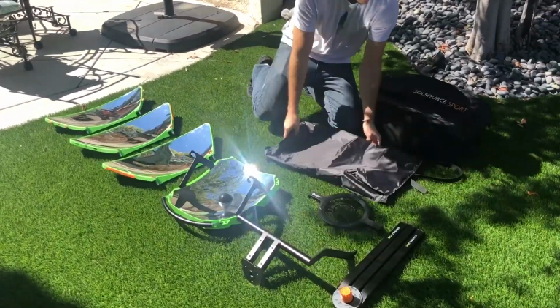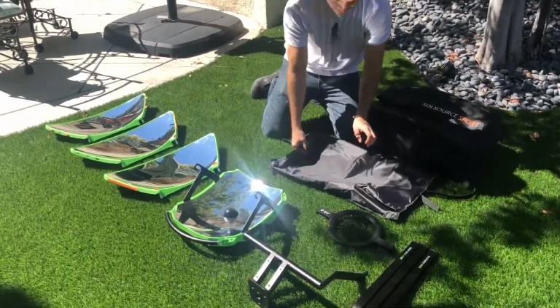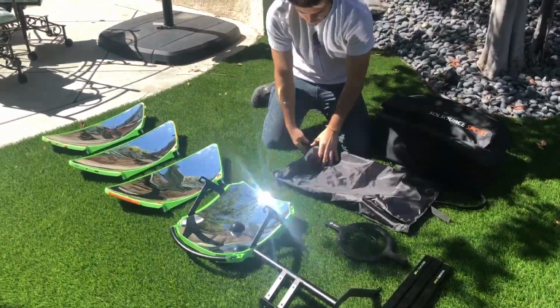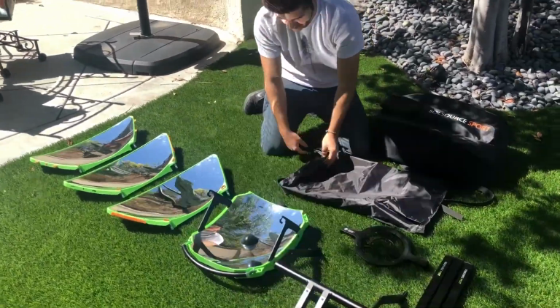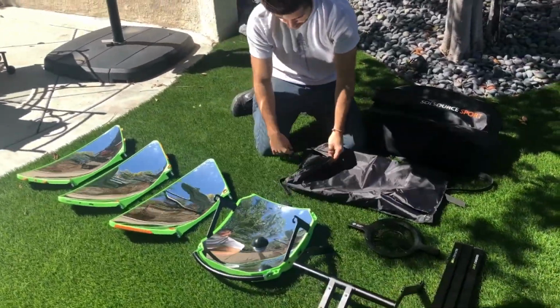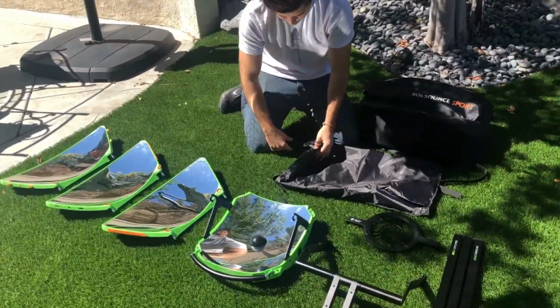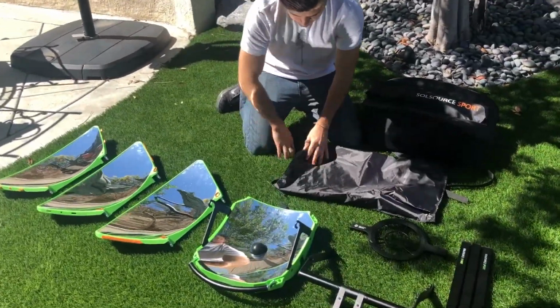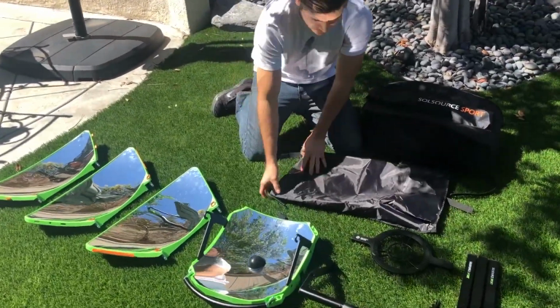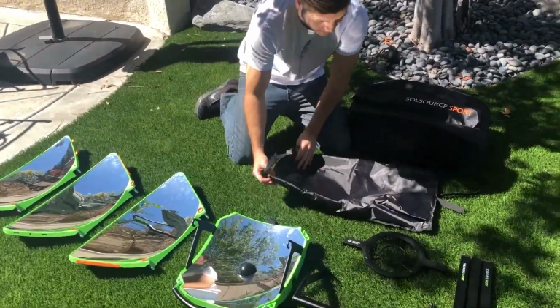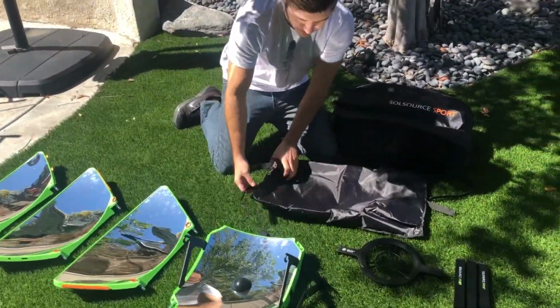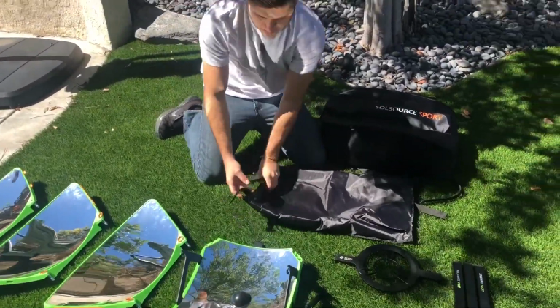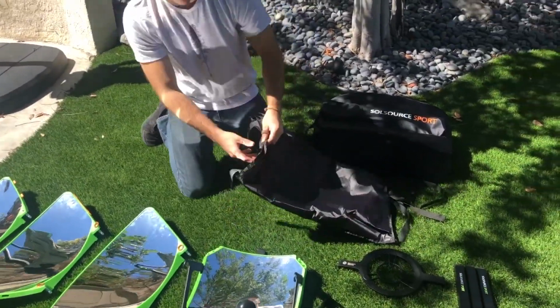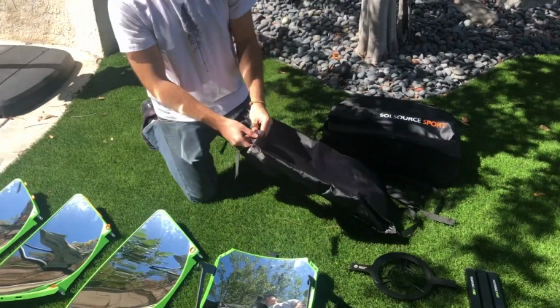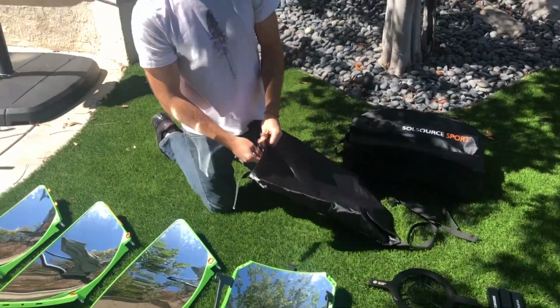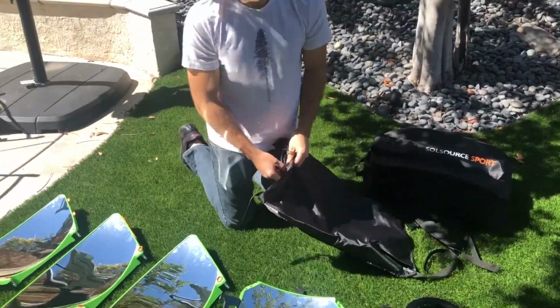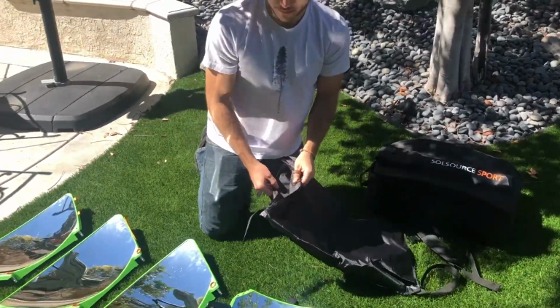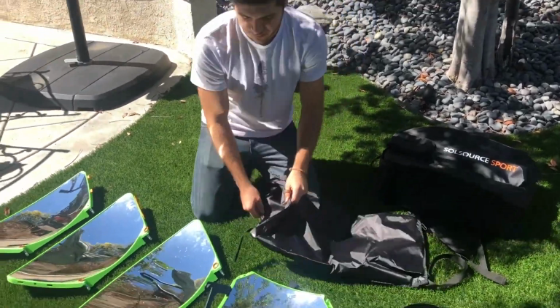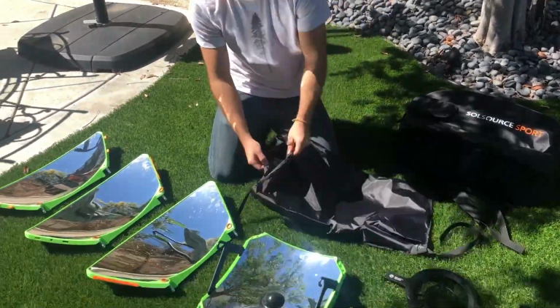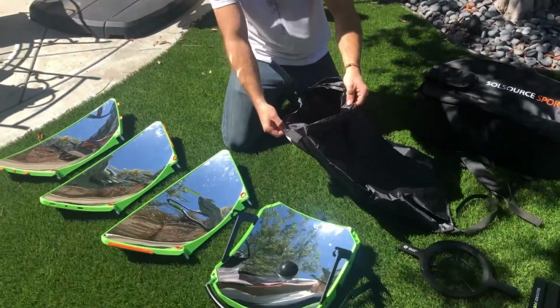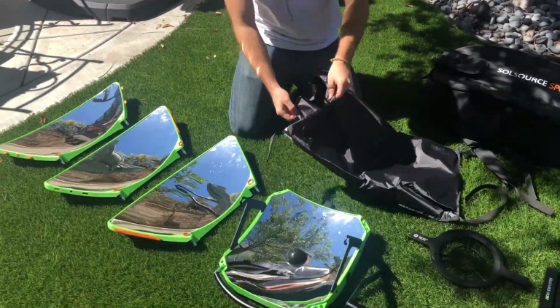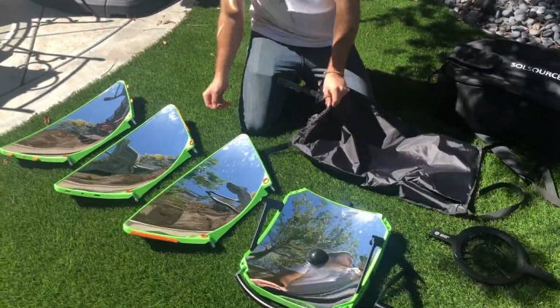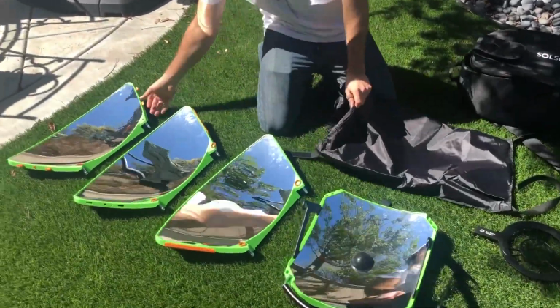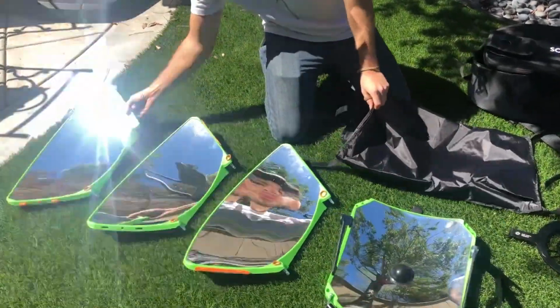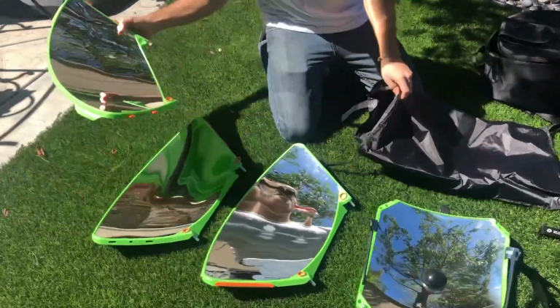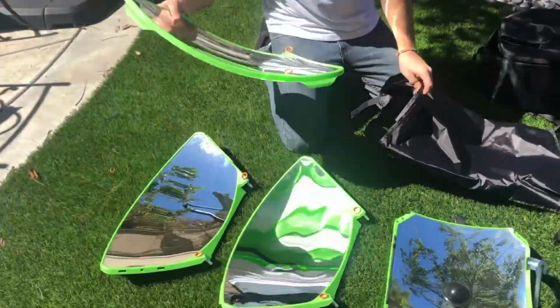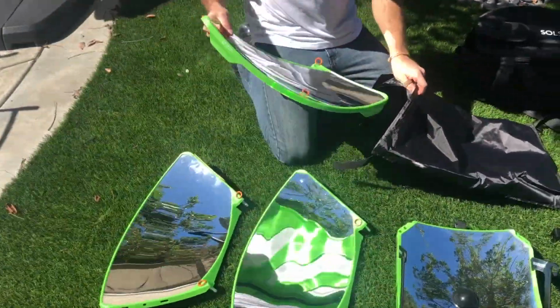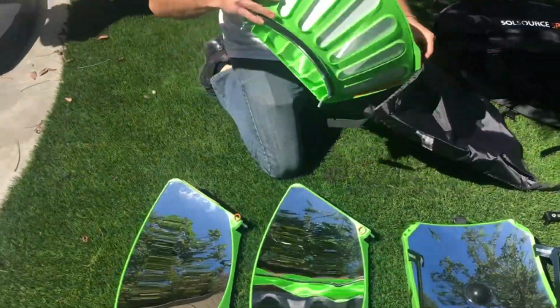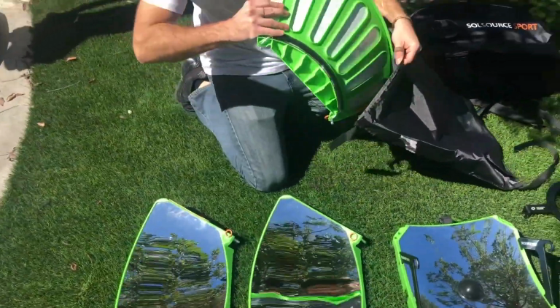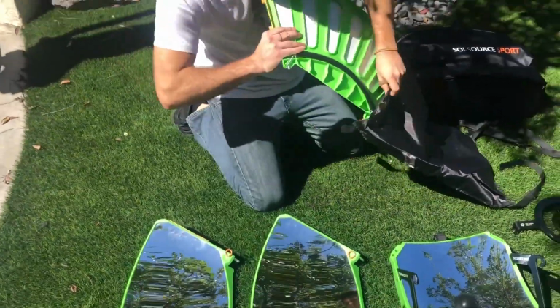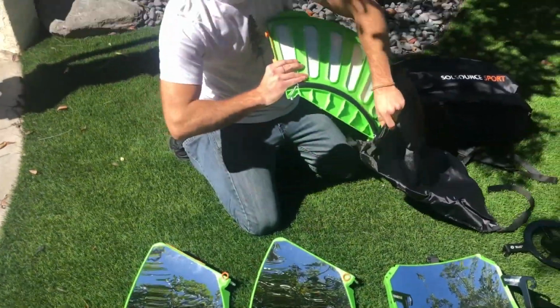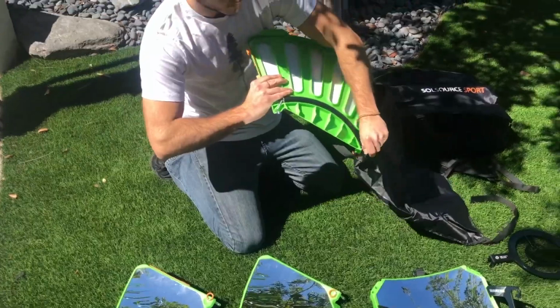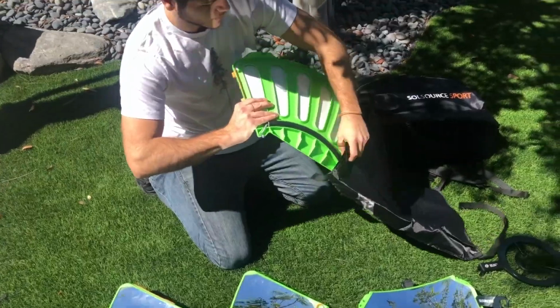It's going to come with a sleeve that has three different sleeves inside of it. All you're going to do is put the reflector pieces inside of each one and they'll stack on top of each other like a potato chip.